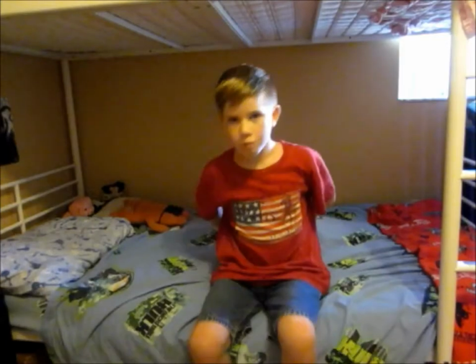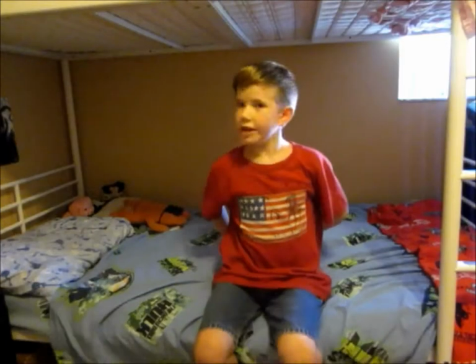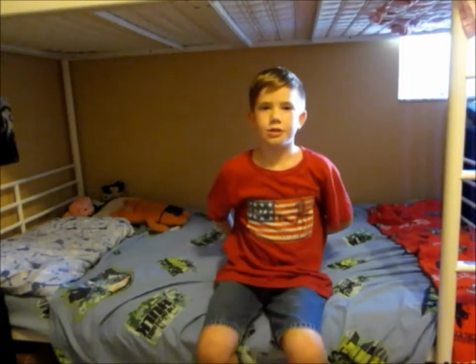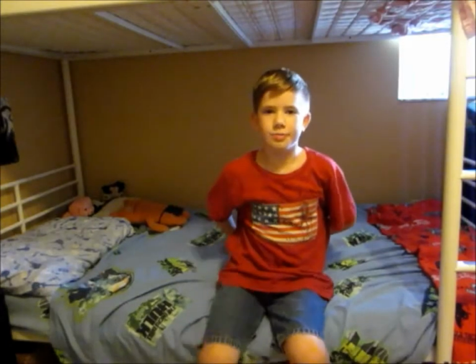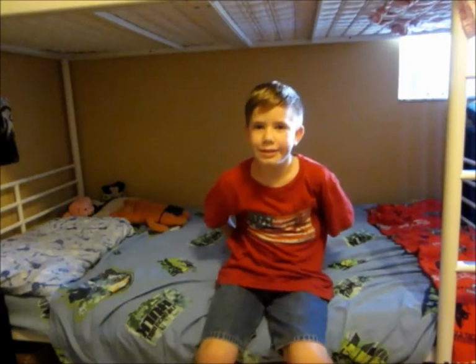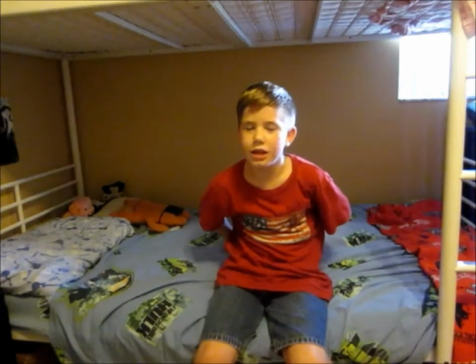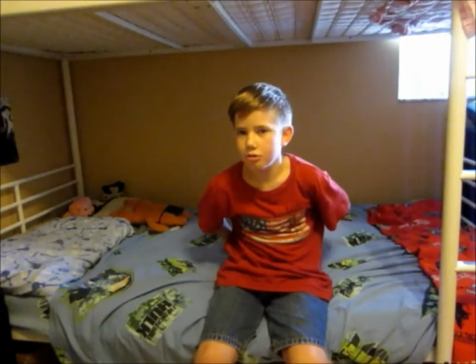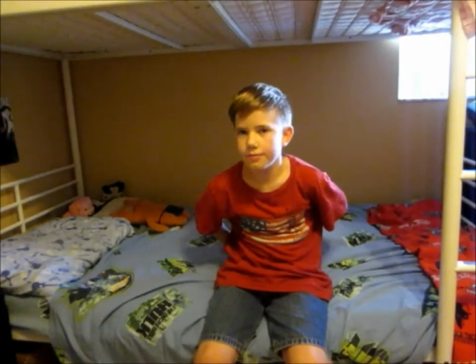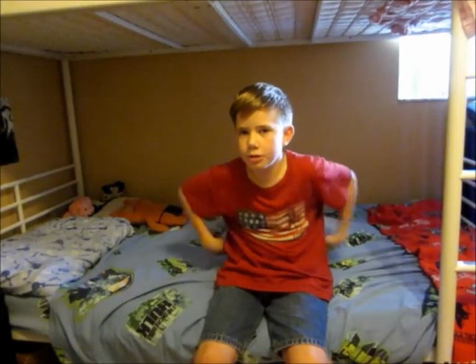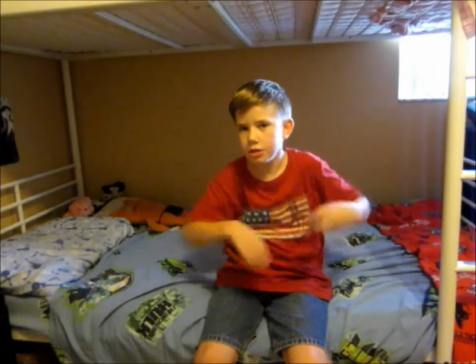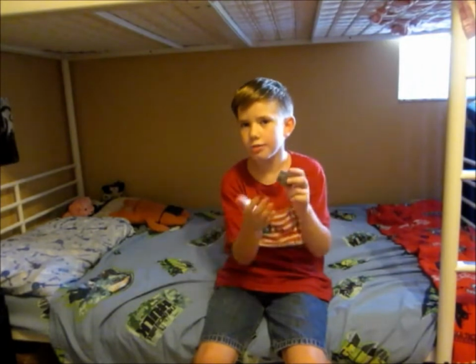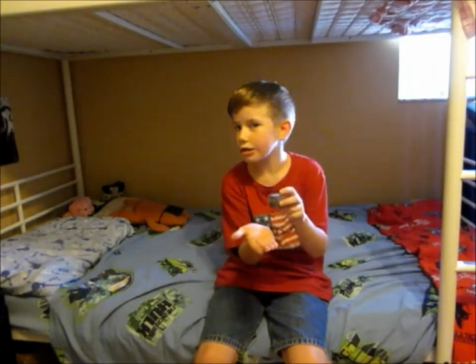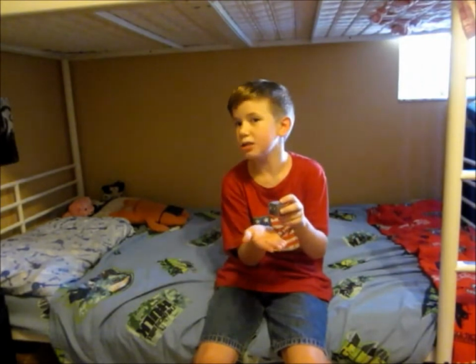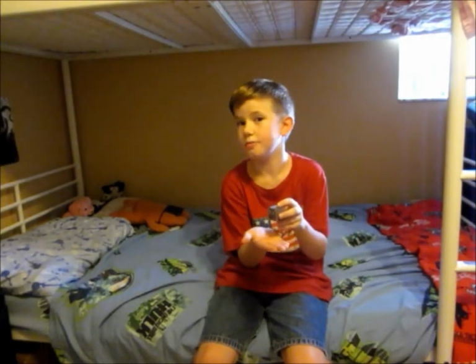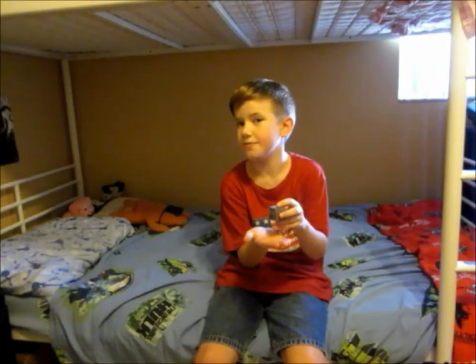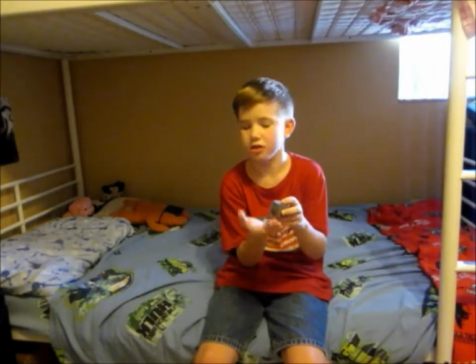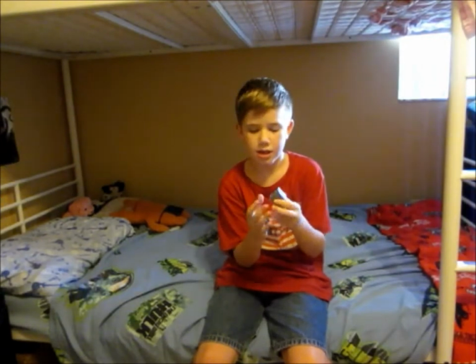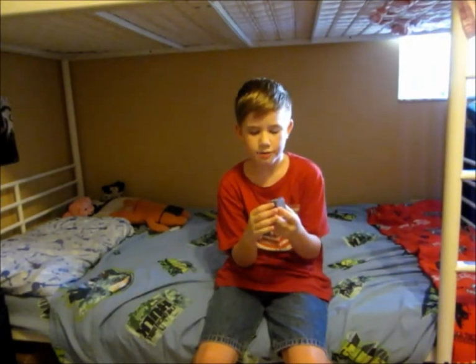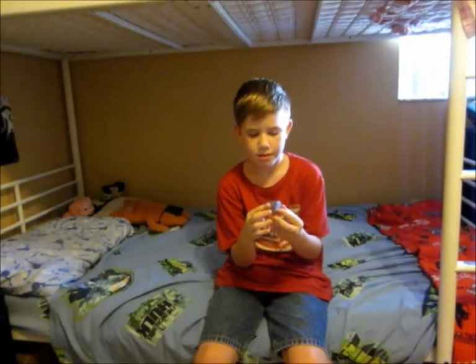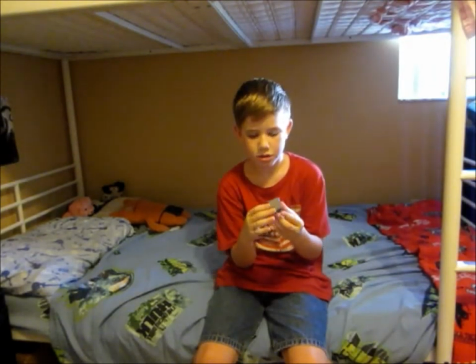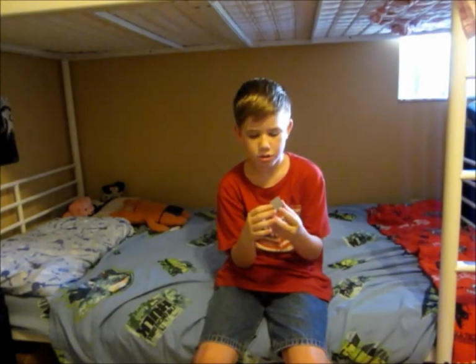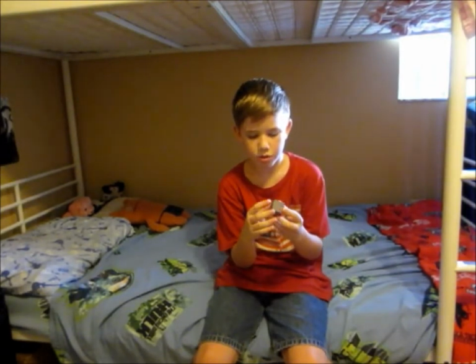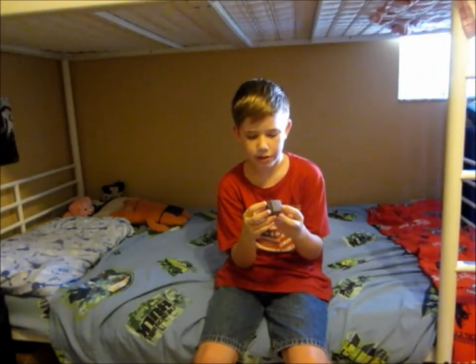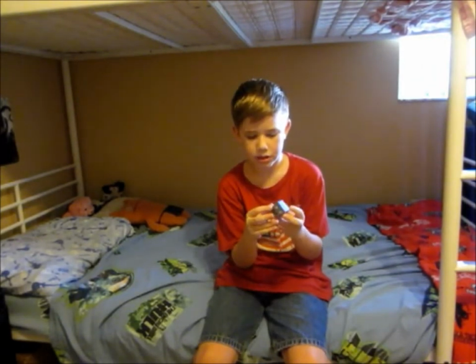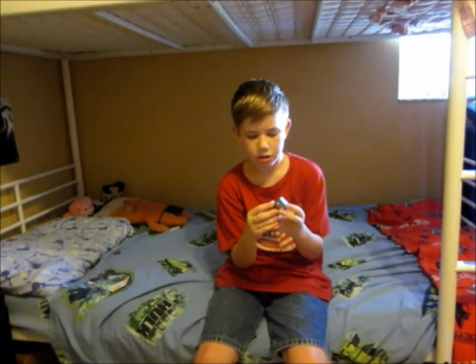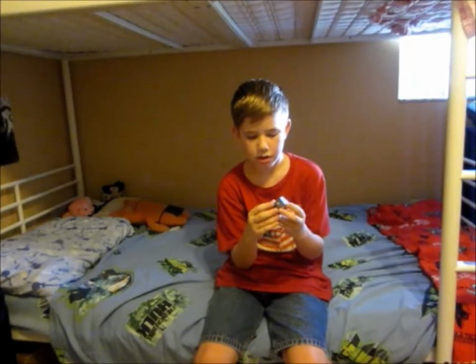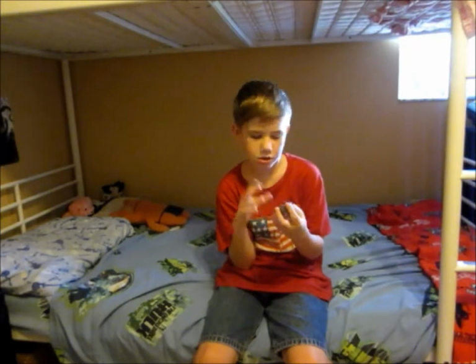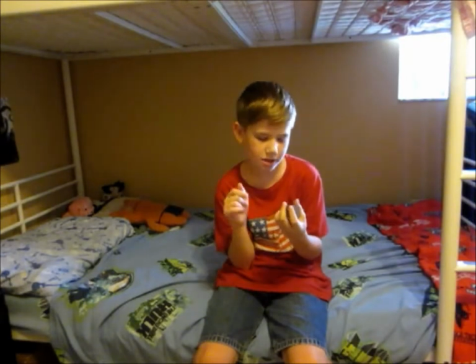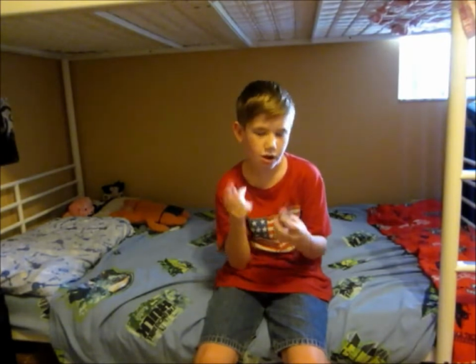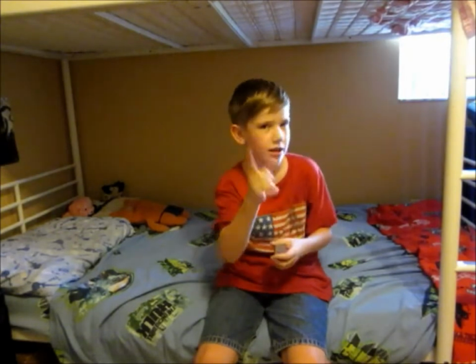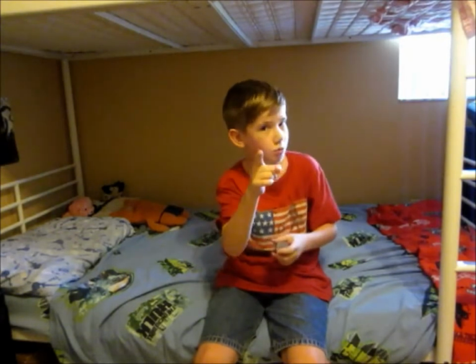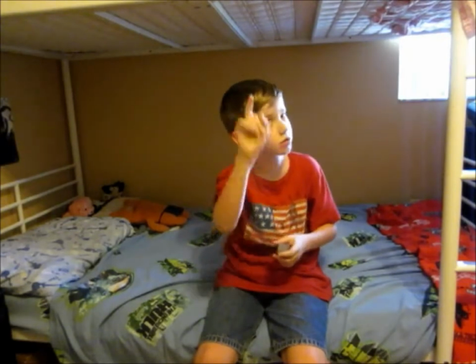Hey guys, Kyle and I are back. Today we are revealing Tiny Box 2 paper version. And if you guys want me to do a tutorial about this, then comment down below. I will say that more than once, okay?